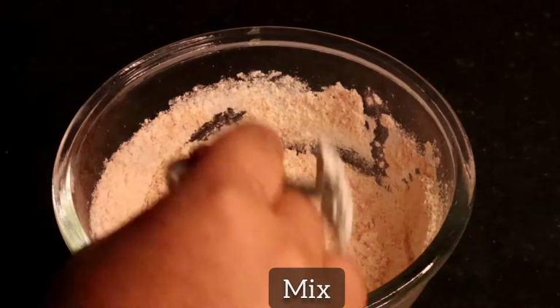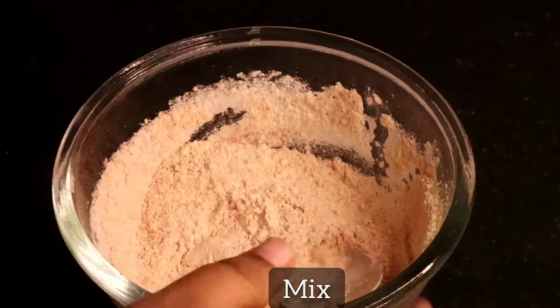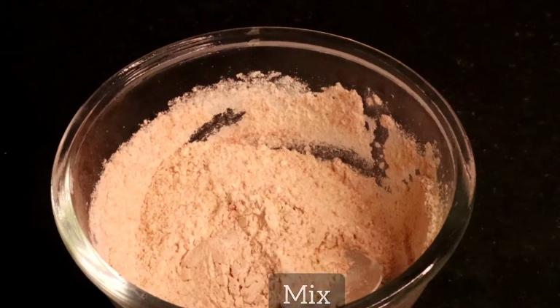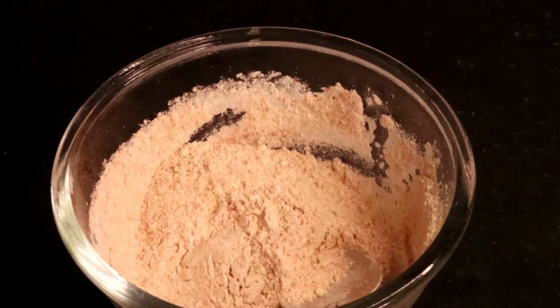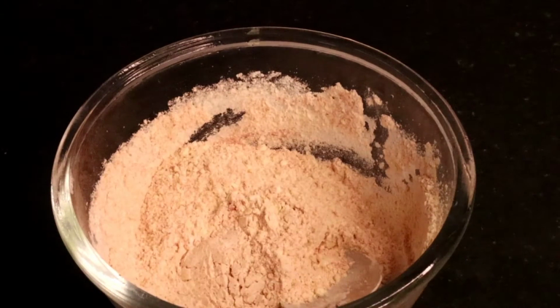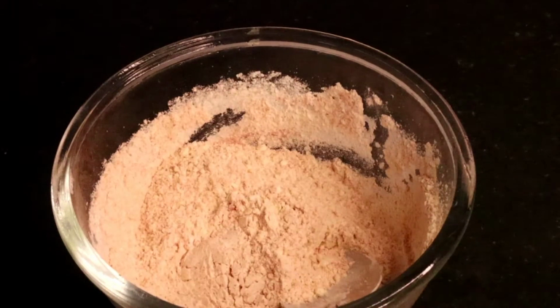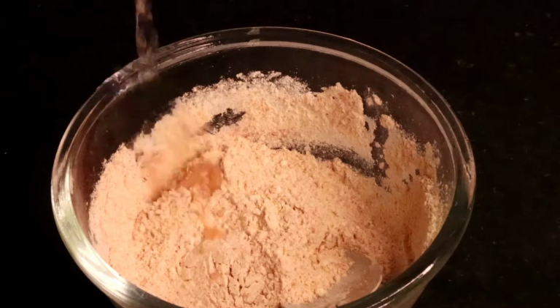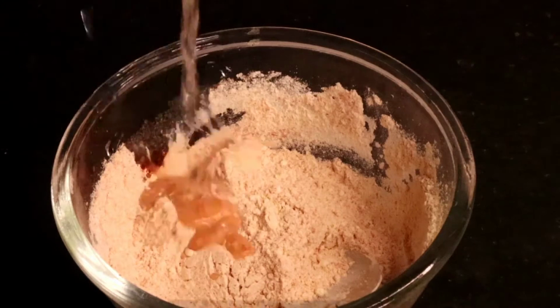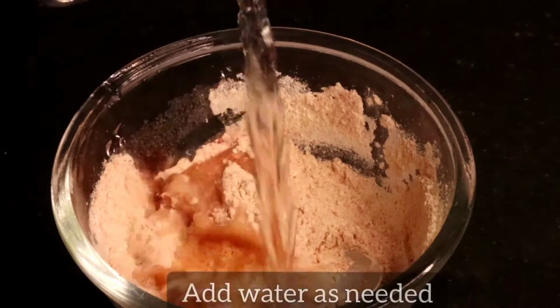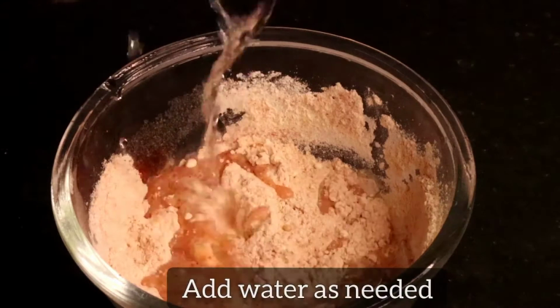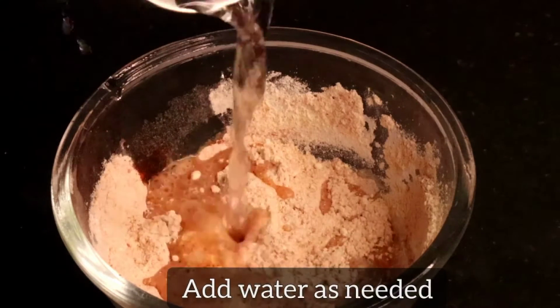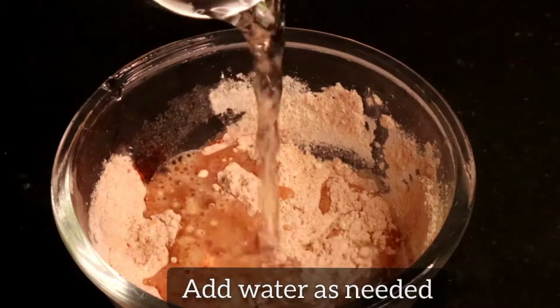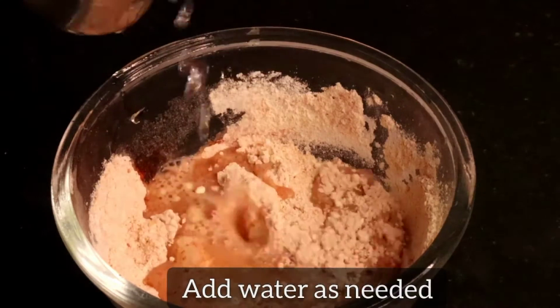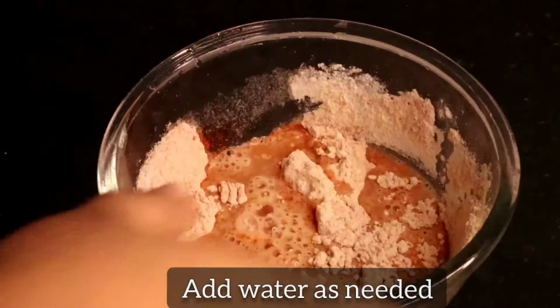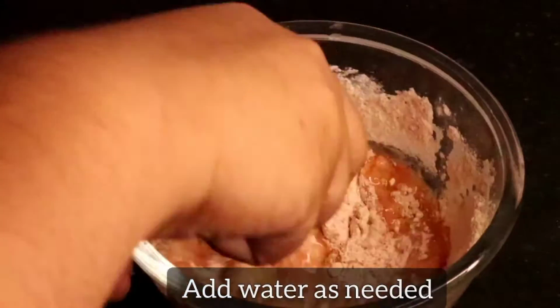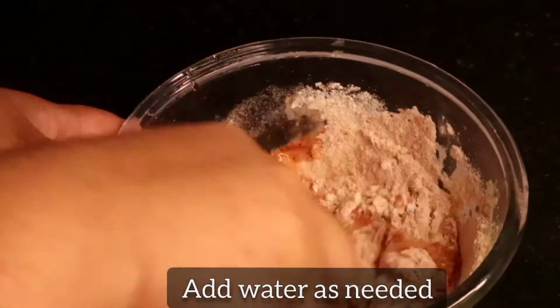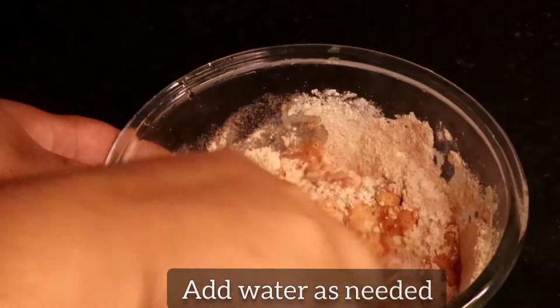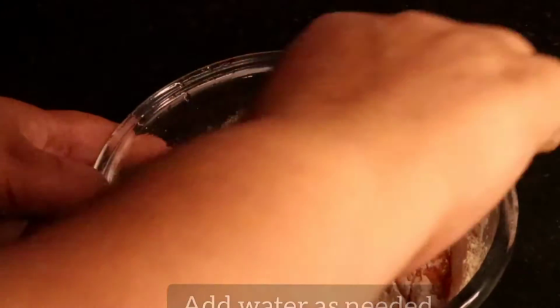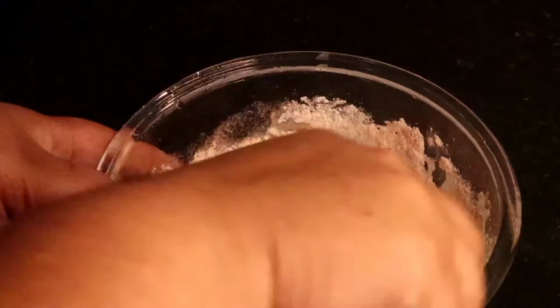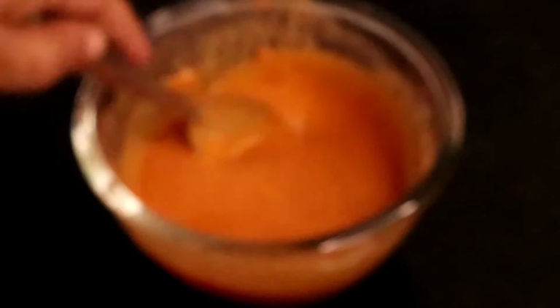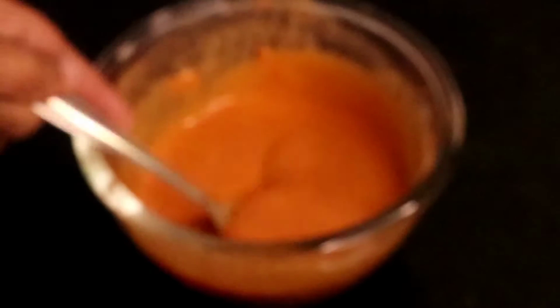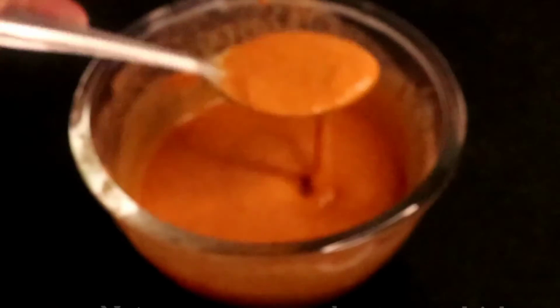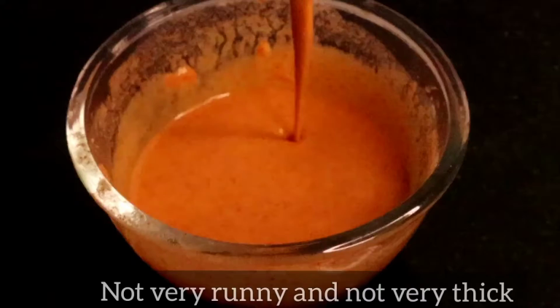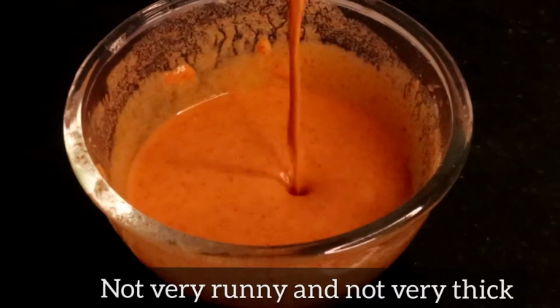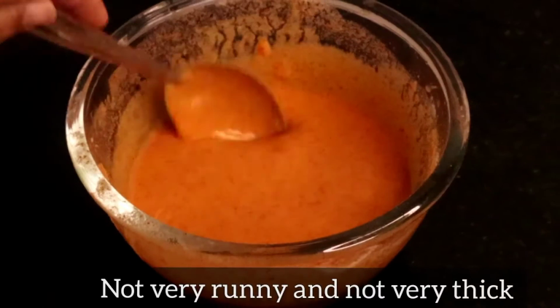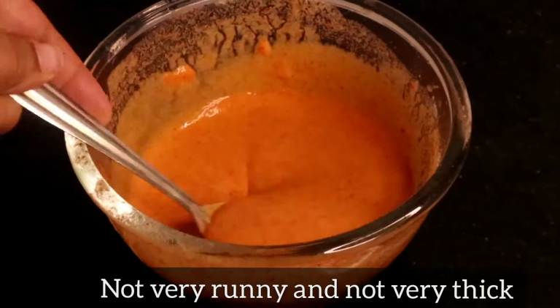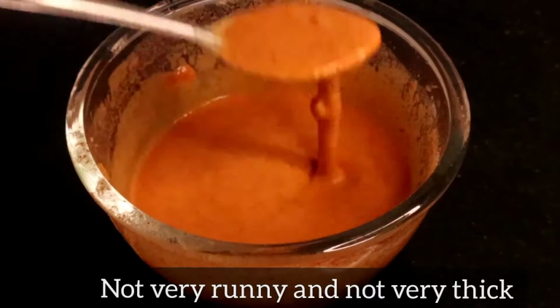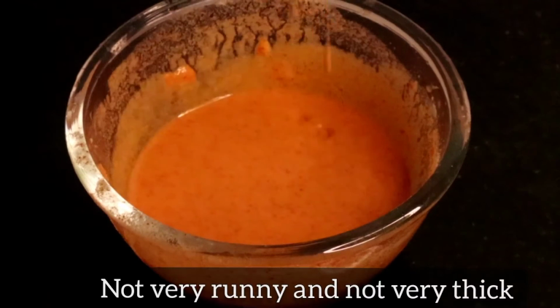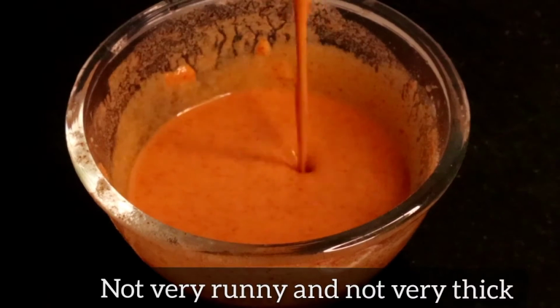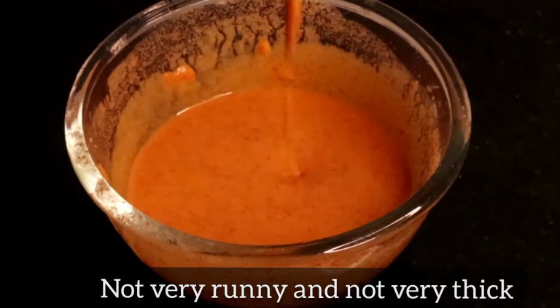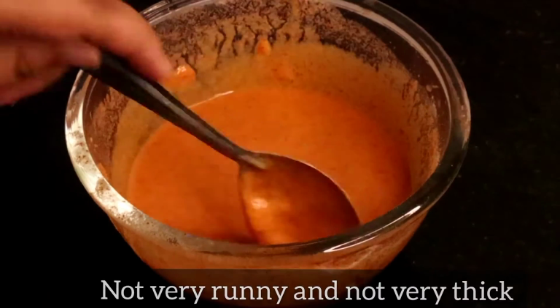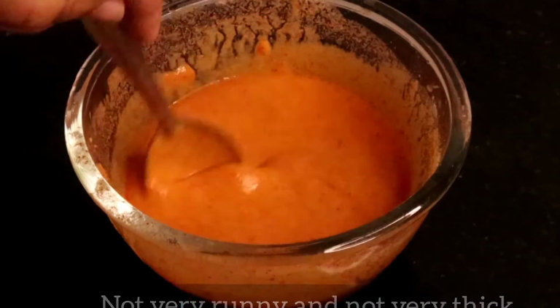a mix. Now add water as needed — gradually — and mix it. We need a consistency which is not very runny and not very thick at the same time.